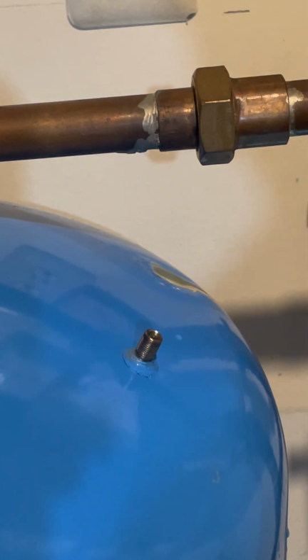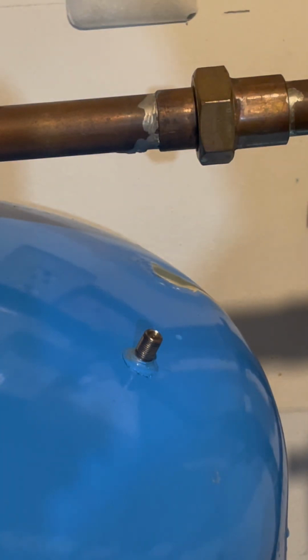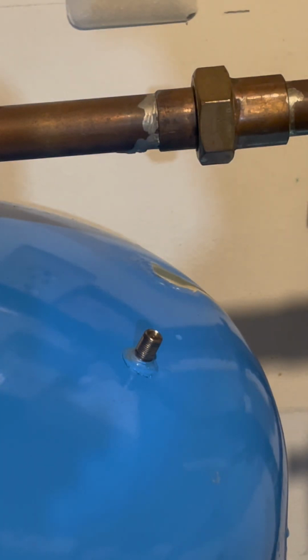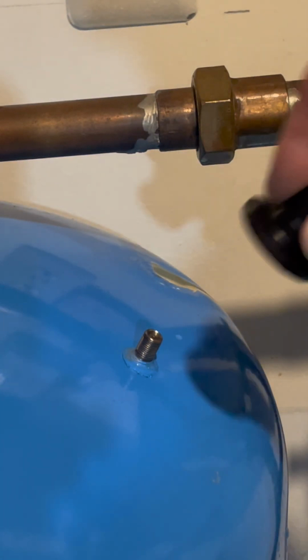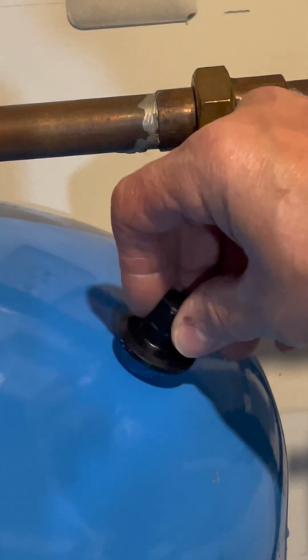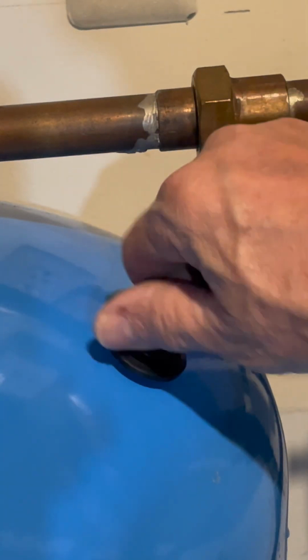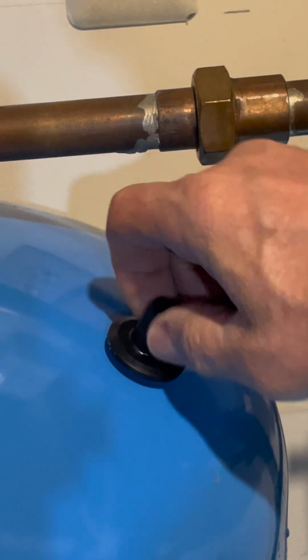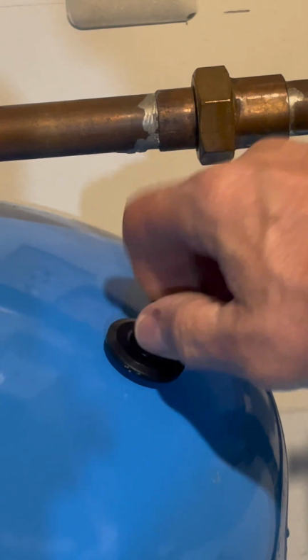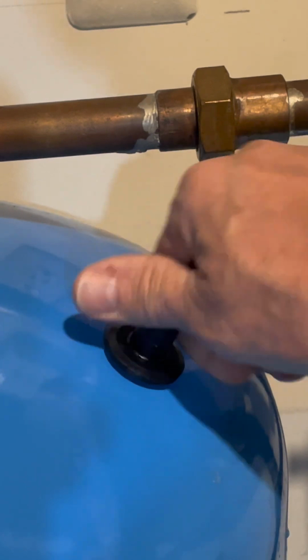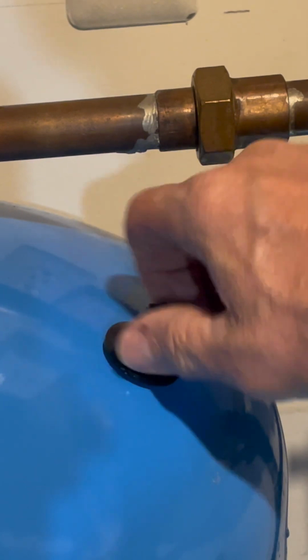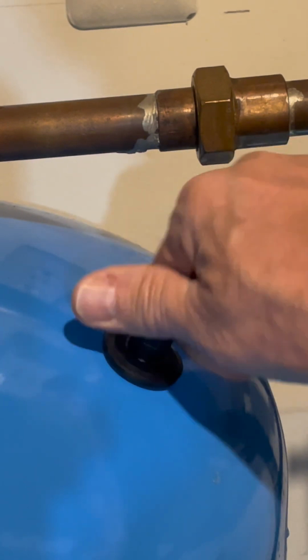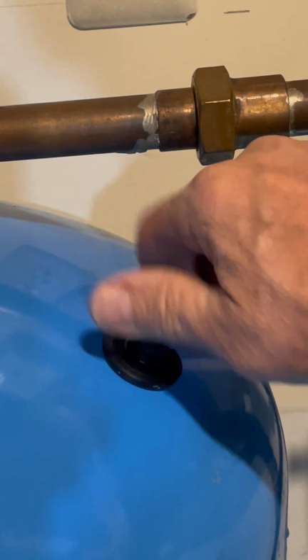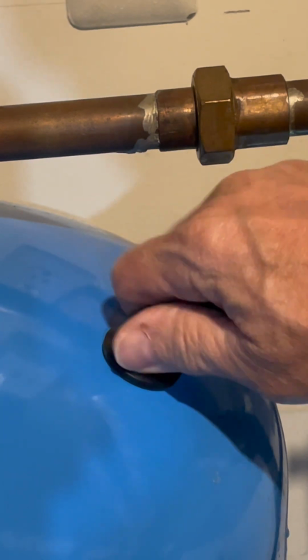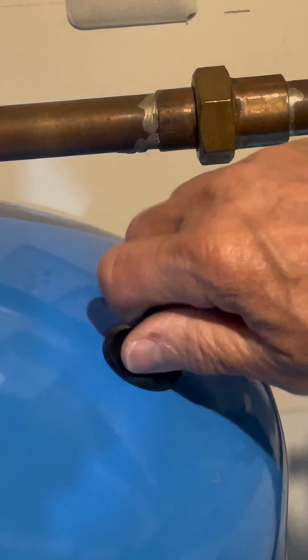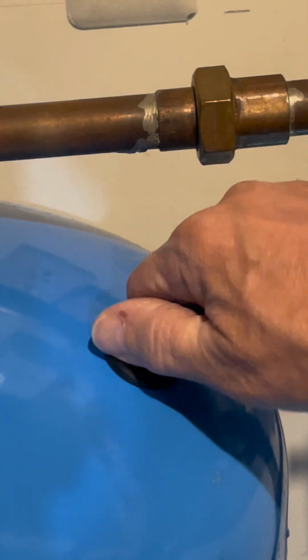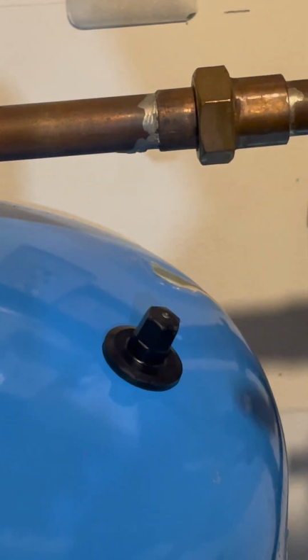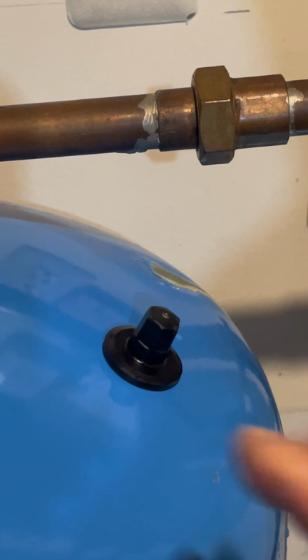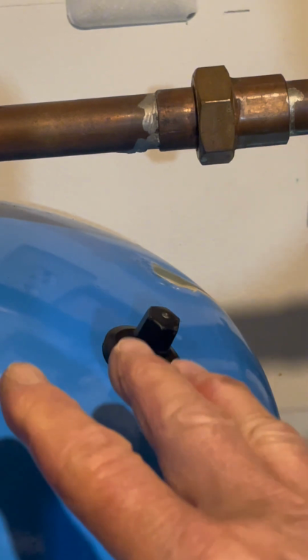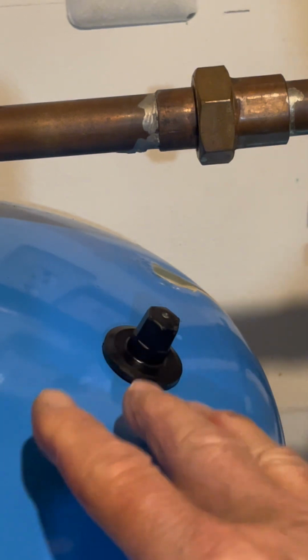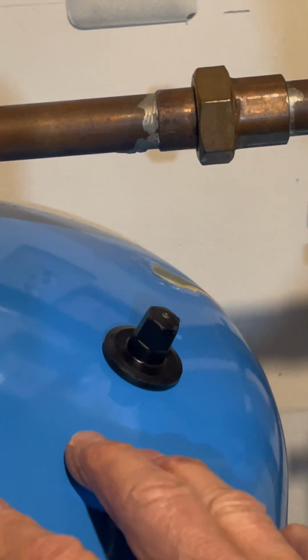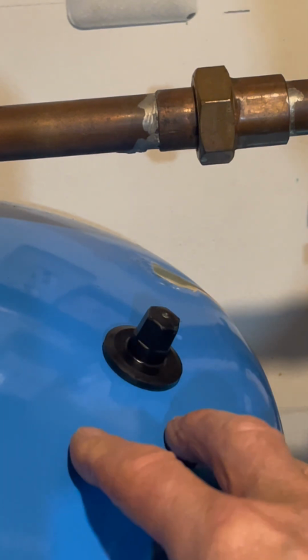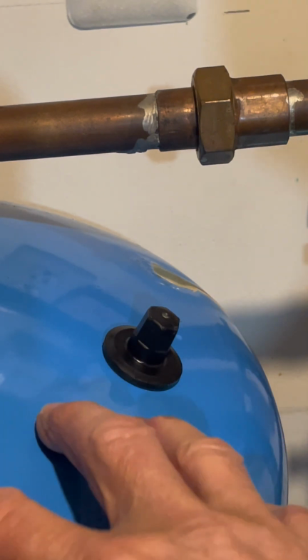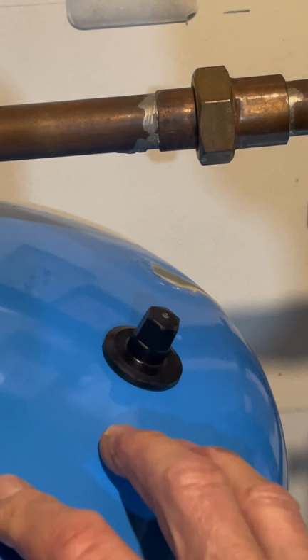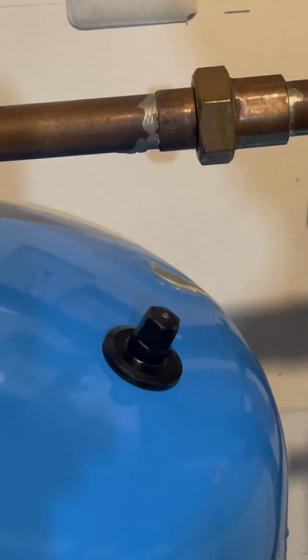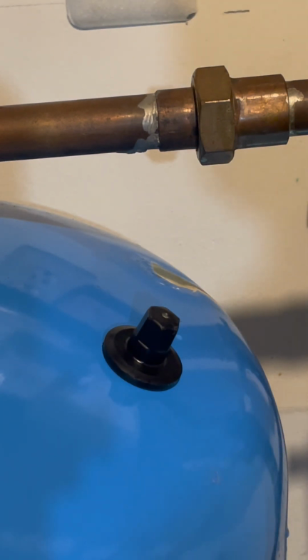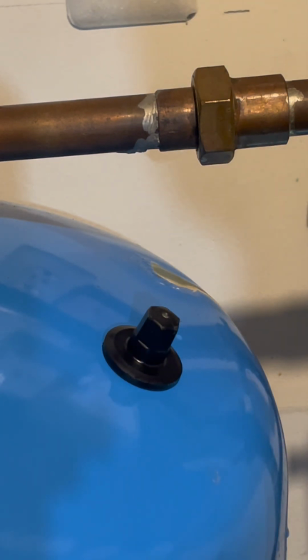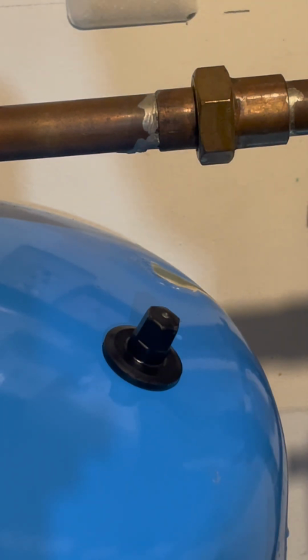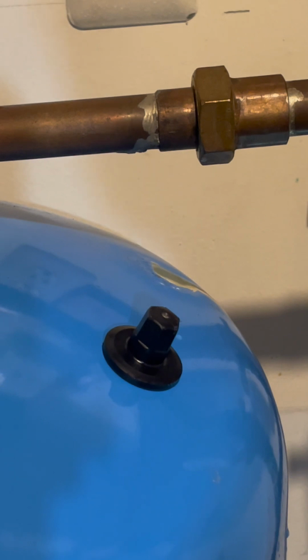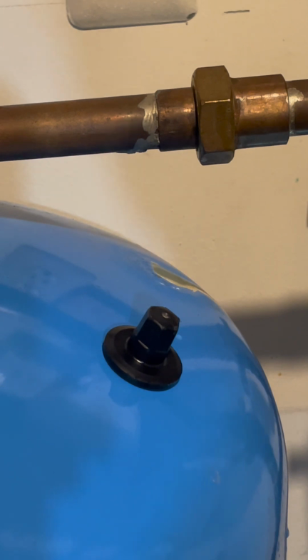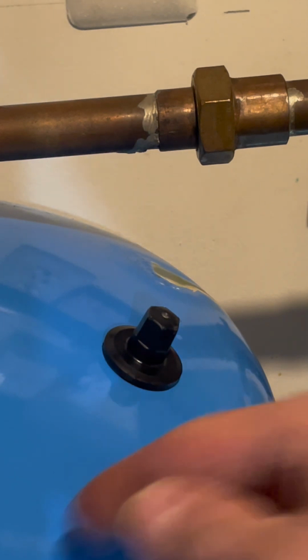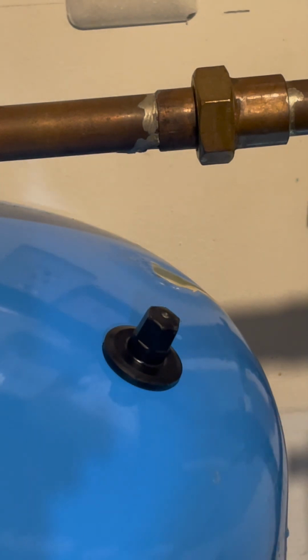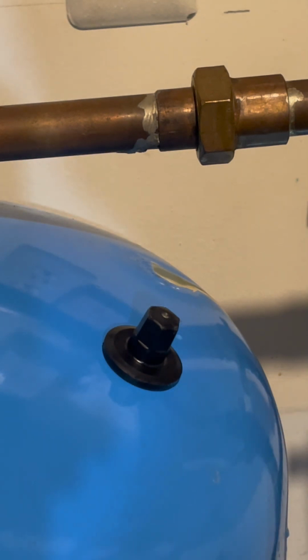The next thing we want to do is put the cap back on, just like on a tire, and put it on there snug. It prevents it from leaking. What you need to do is check it every six months to a year to see what the pressure is, see if it's short cycling, and add air to it if needed.